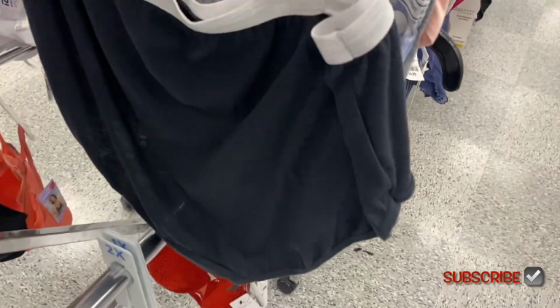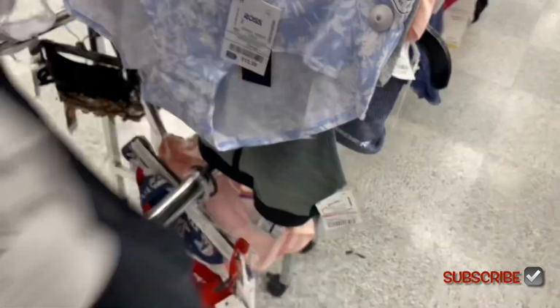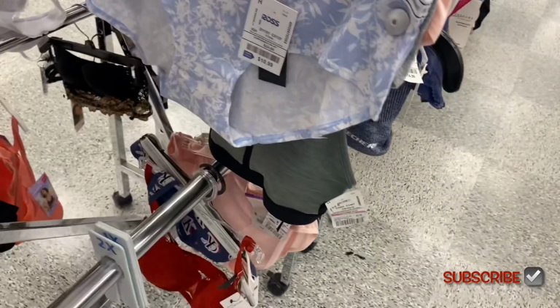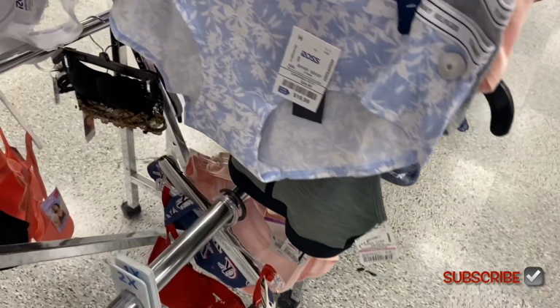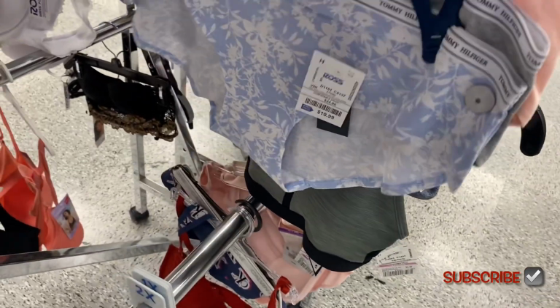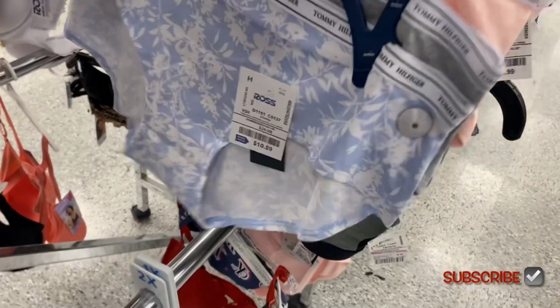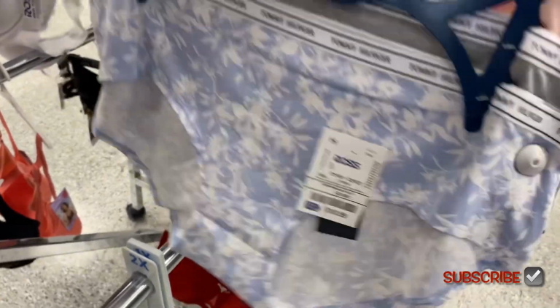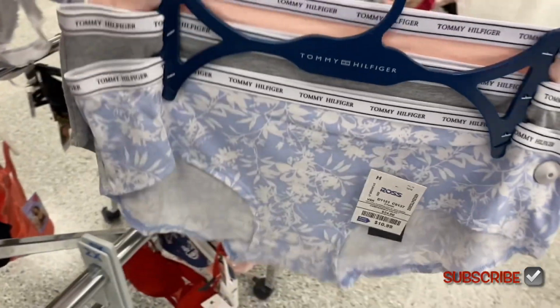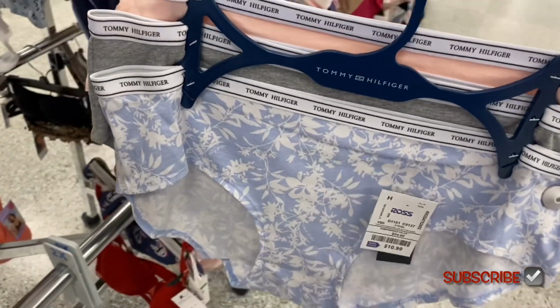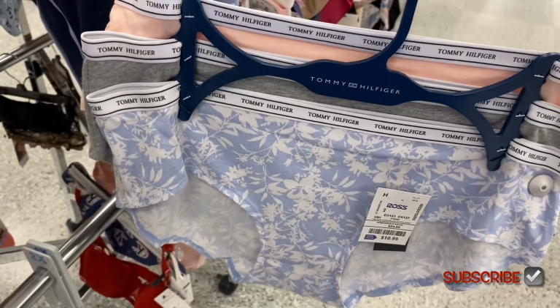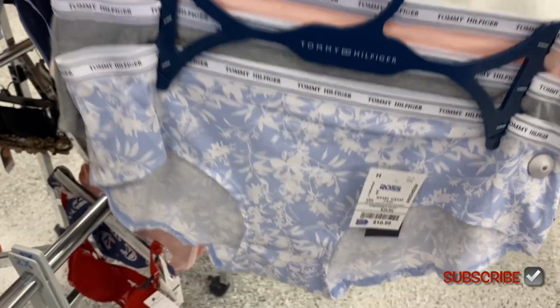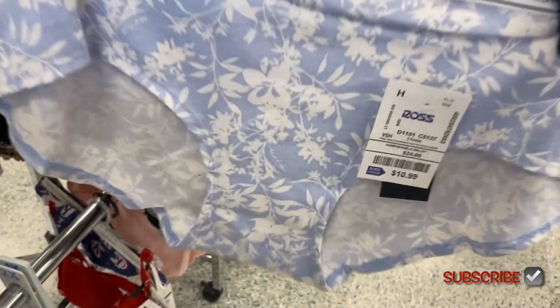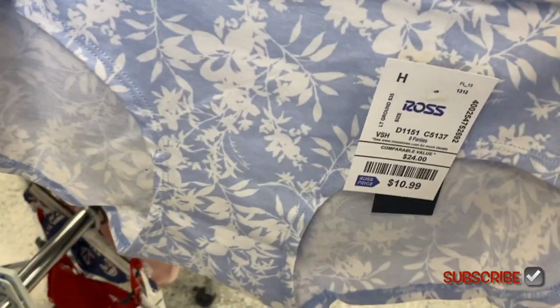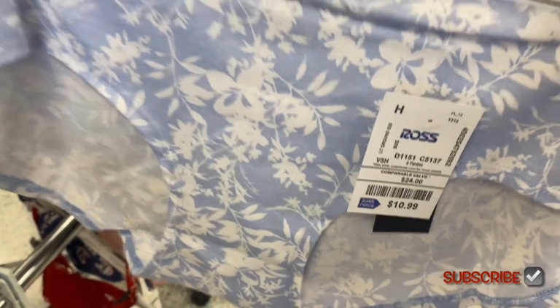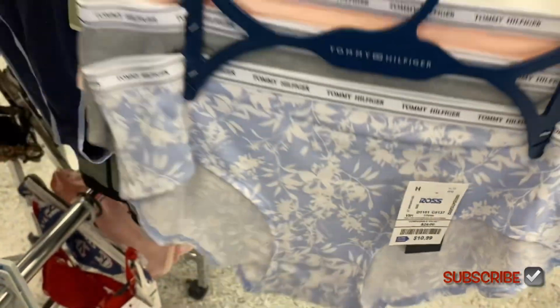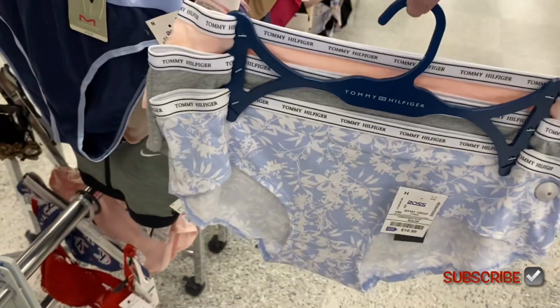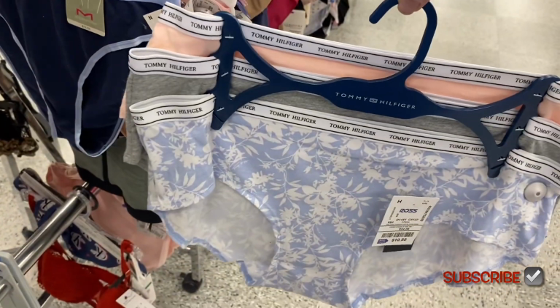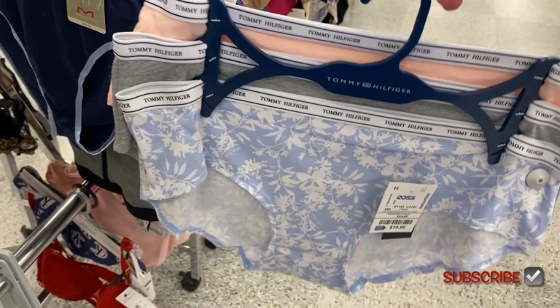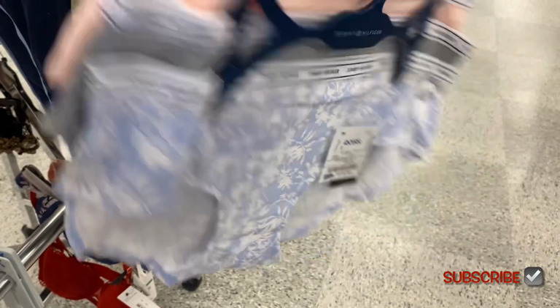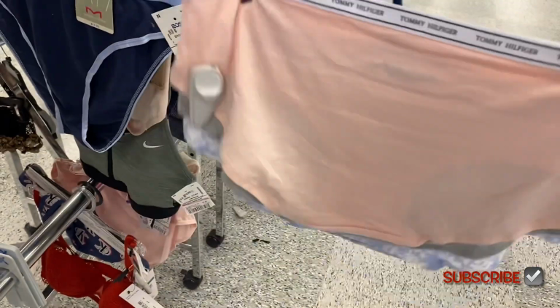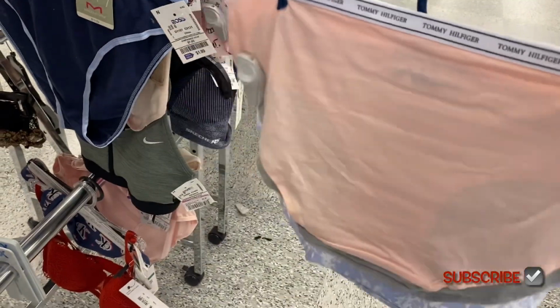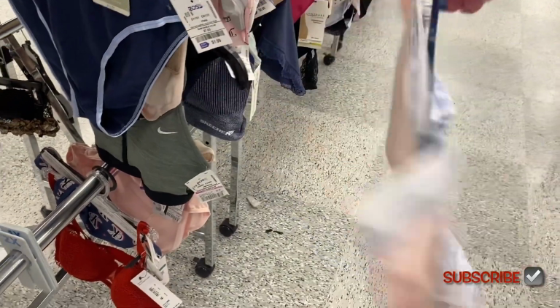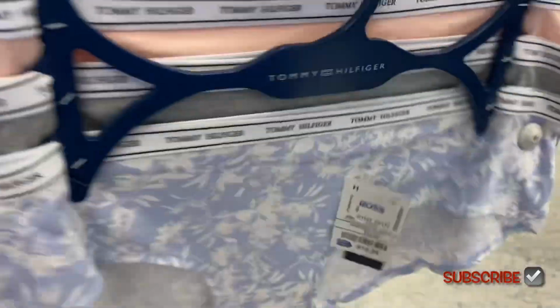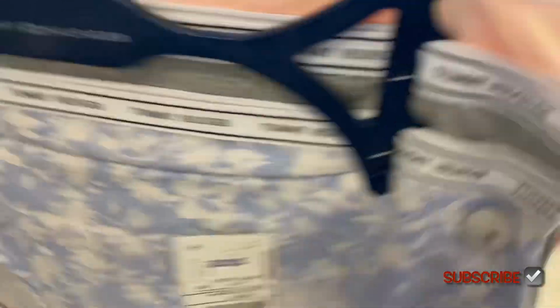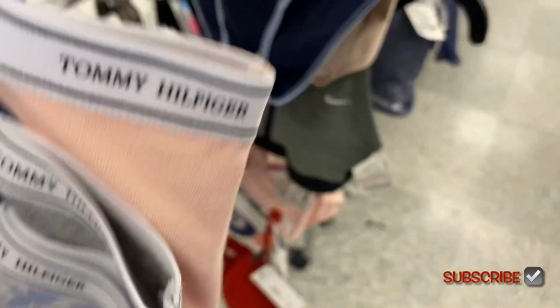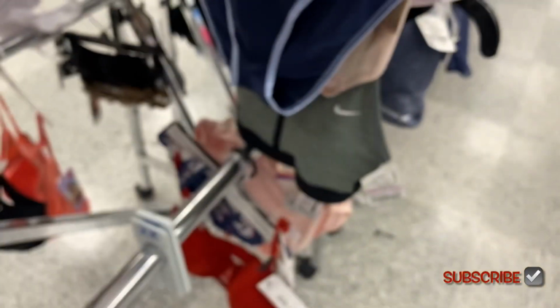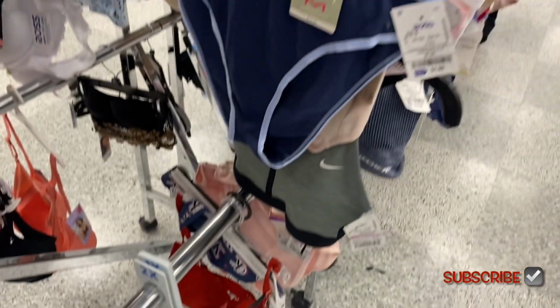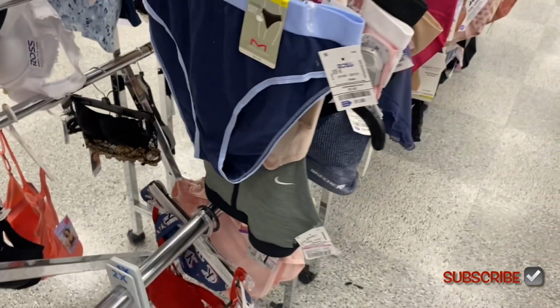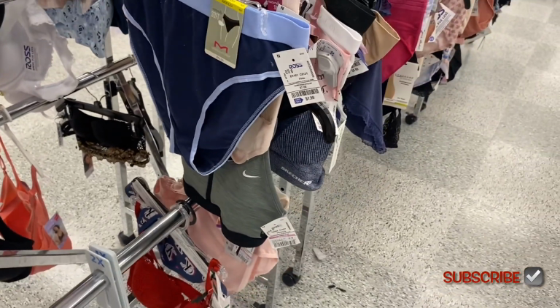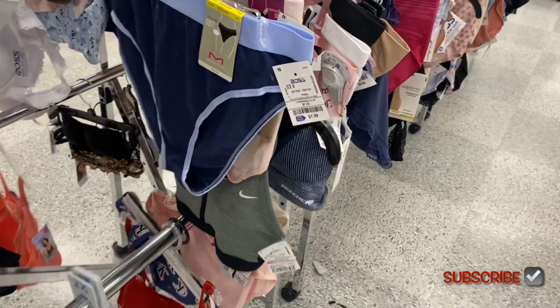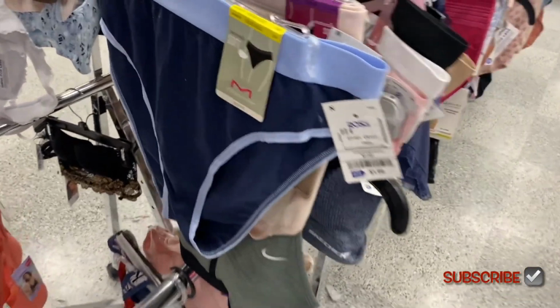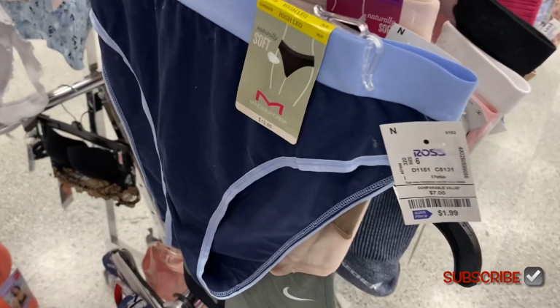Oh, they have Tommy Hilfiger — let's see how much those are — and Juicy Couture too! The Tommy Hilfiger ones are three for $10.99. If you think about it, they're like three to five dollars each, even up to eight dollars at Walmart, so it's not bad per piece for name brand.